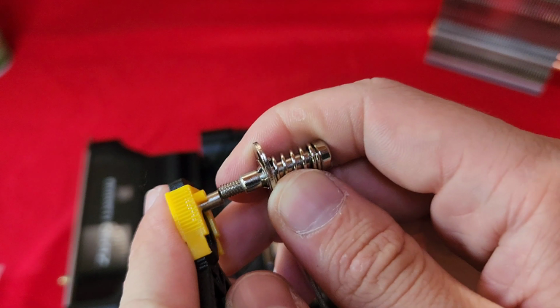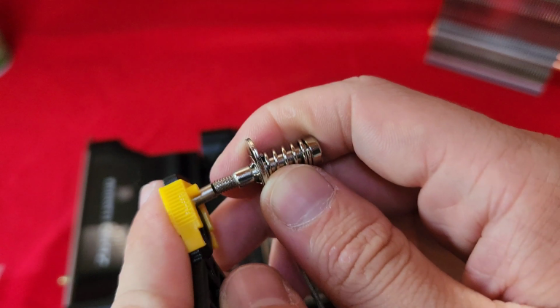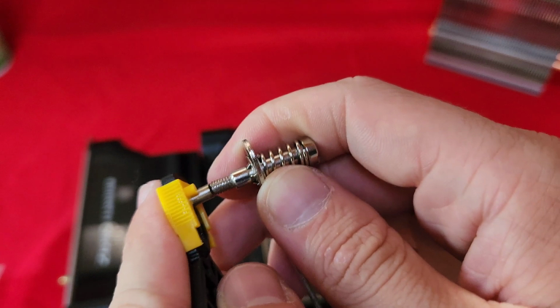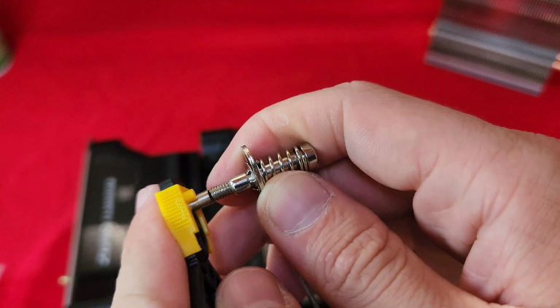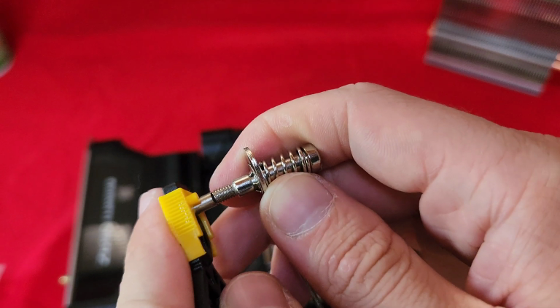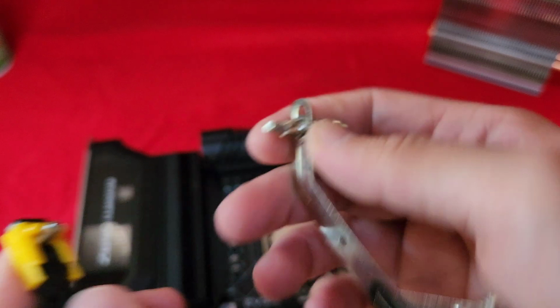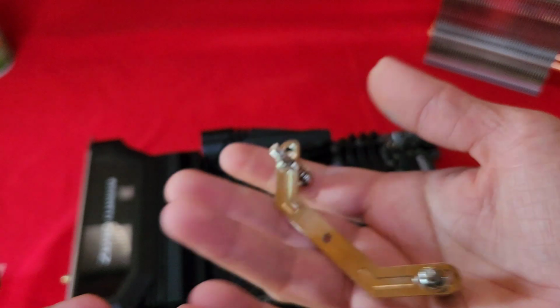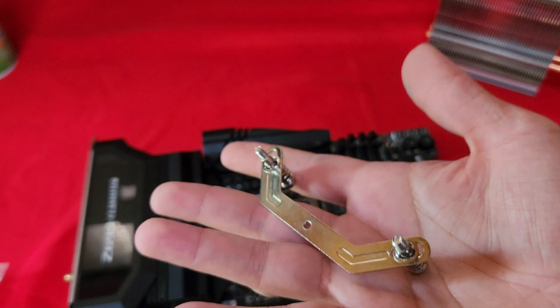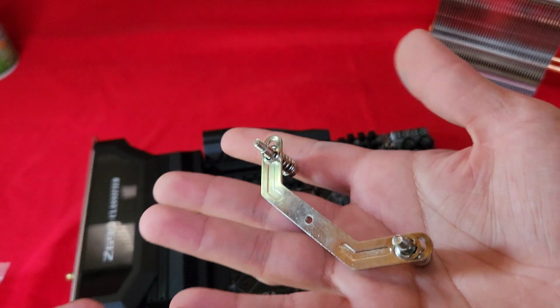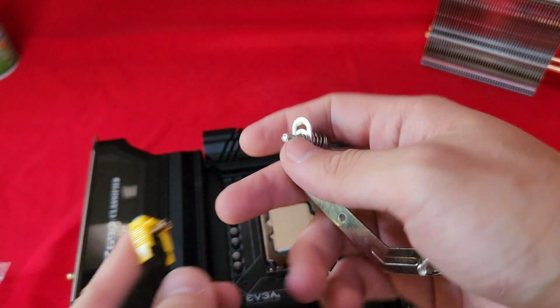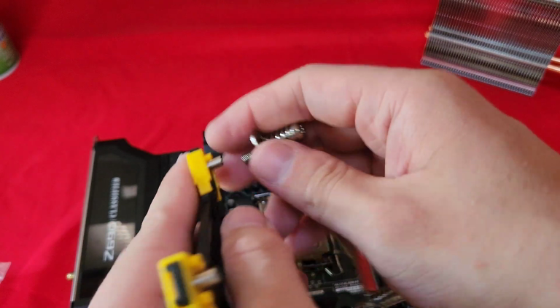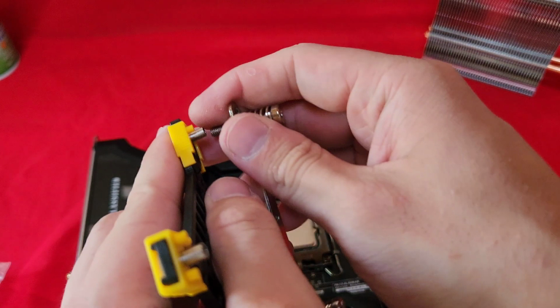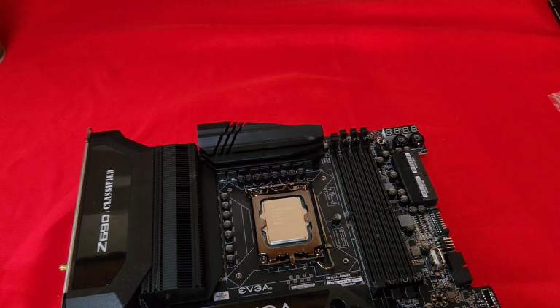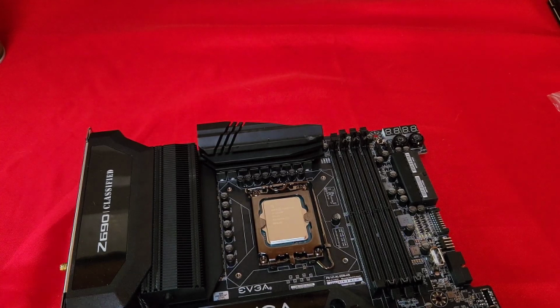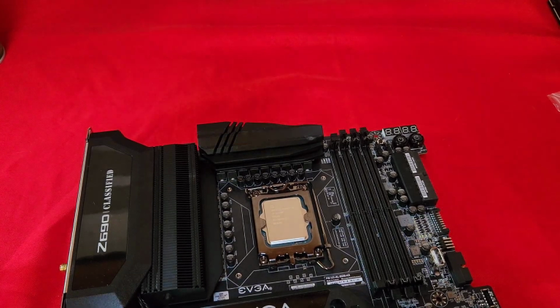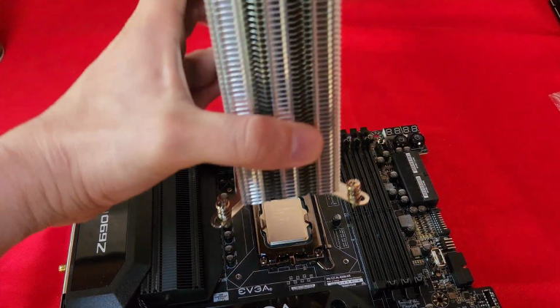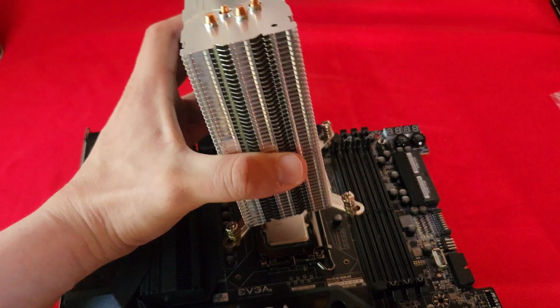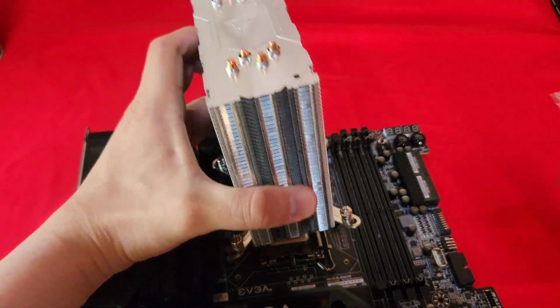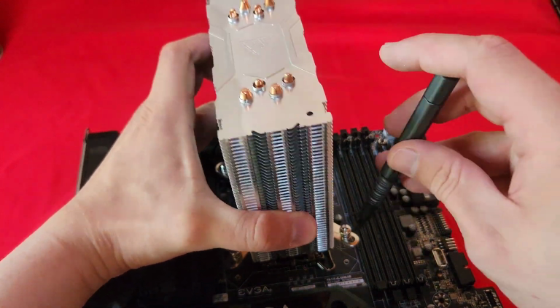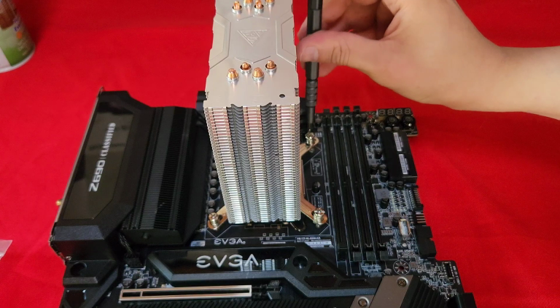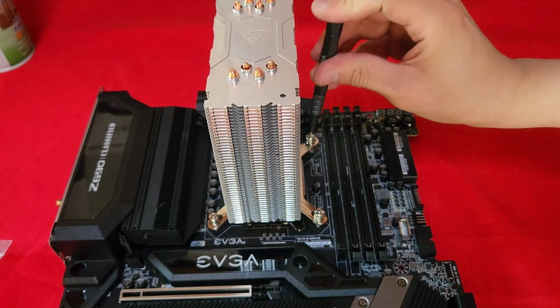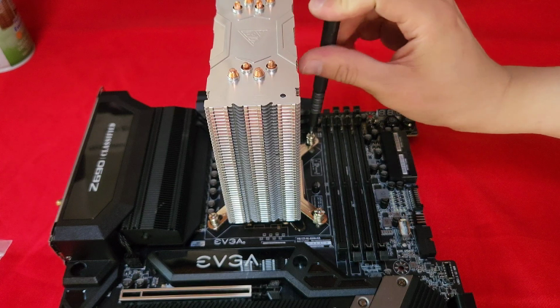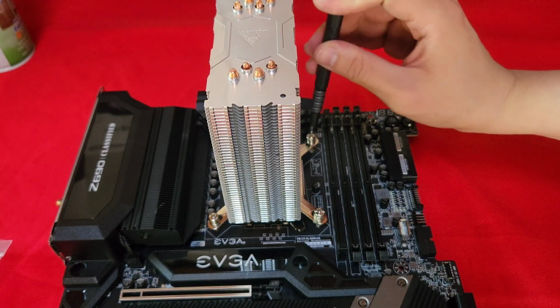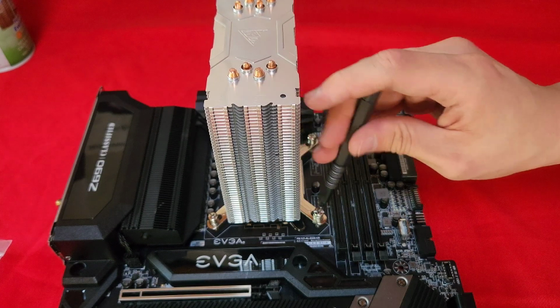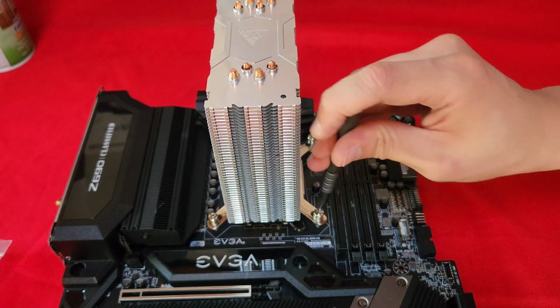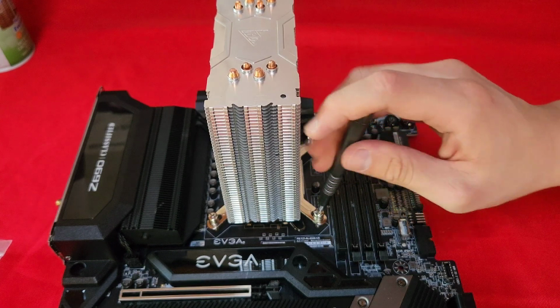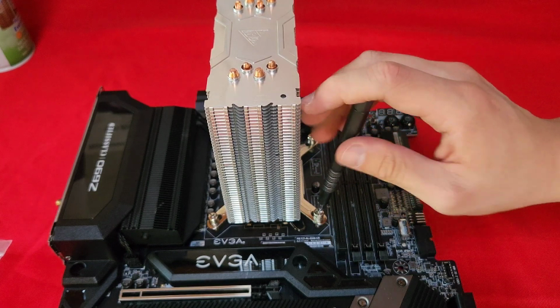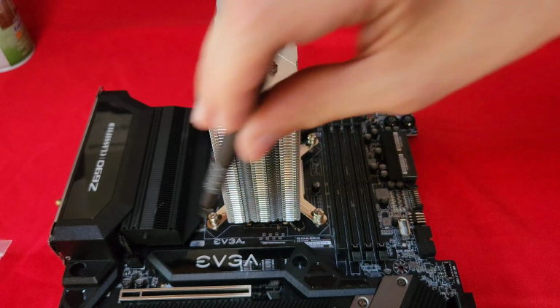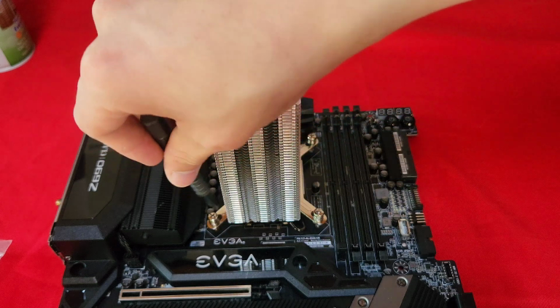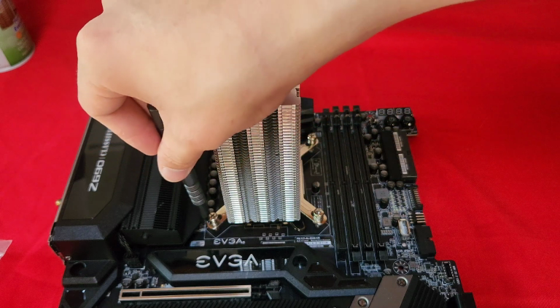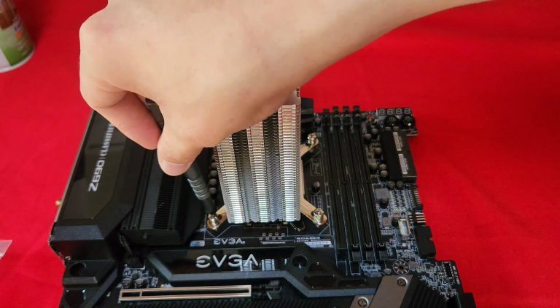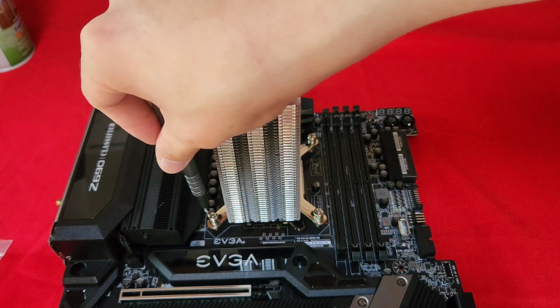The brackets for the 2011 socket don't seem to fit the mount, so good luck with that. When I was installing the cooler it felt a bit too tight — like I was about to break the motherboard or the socket — so yeah, be careful.